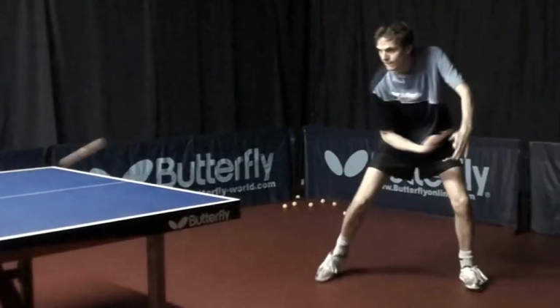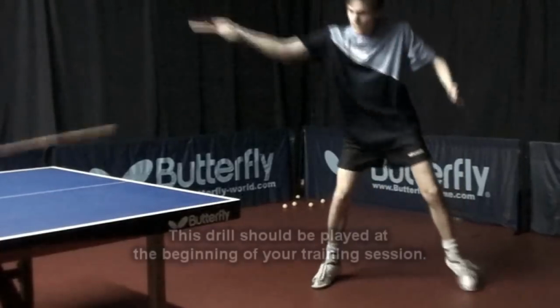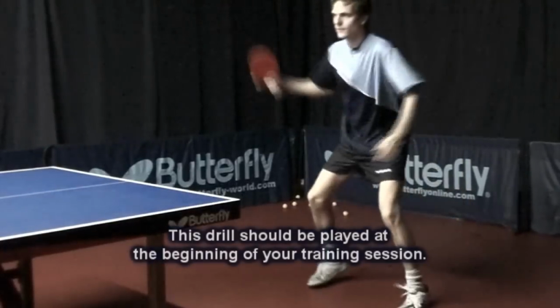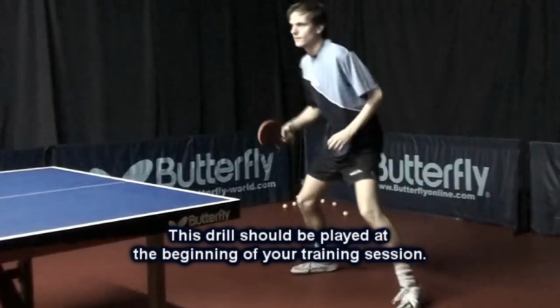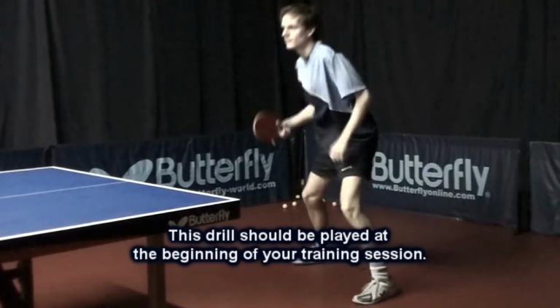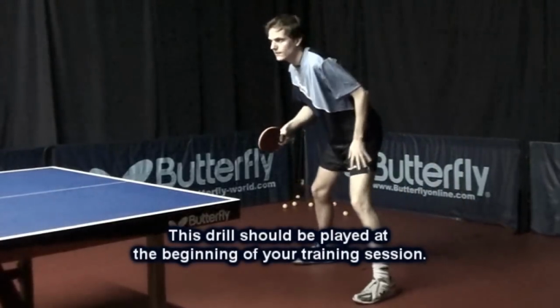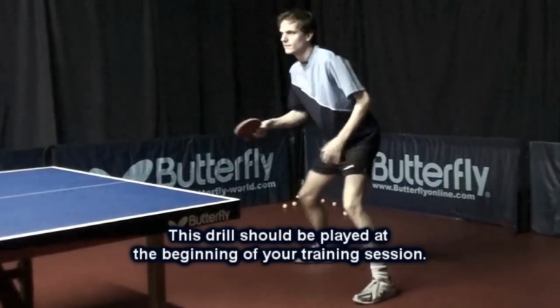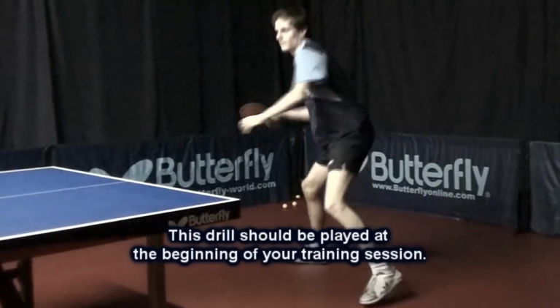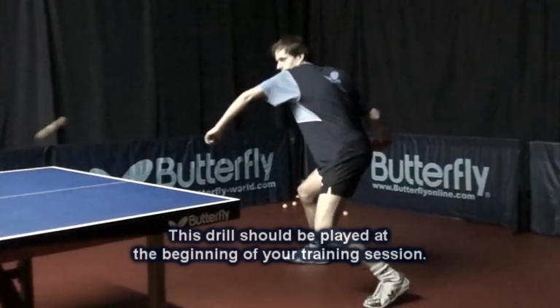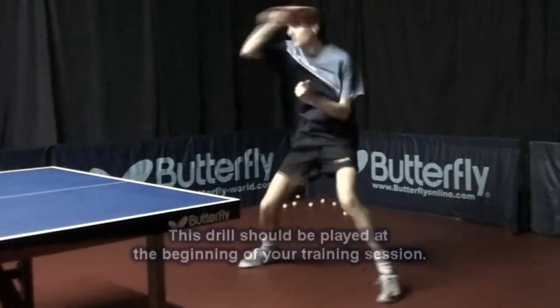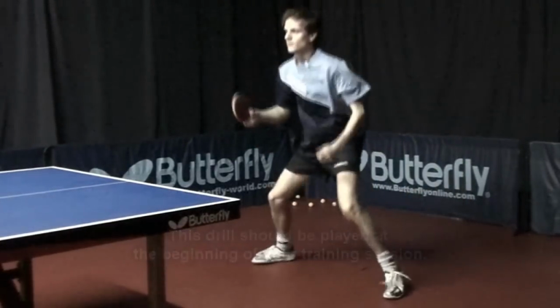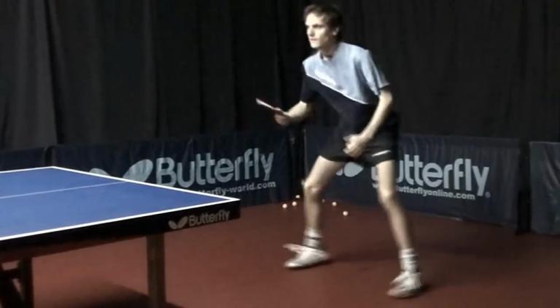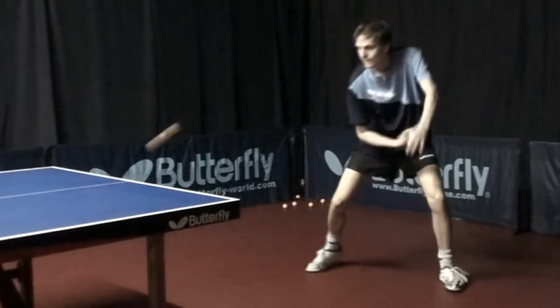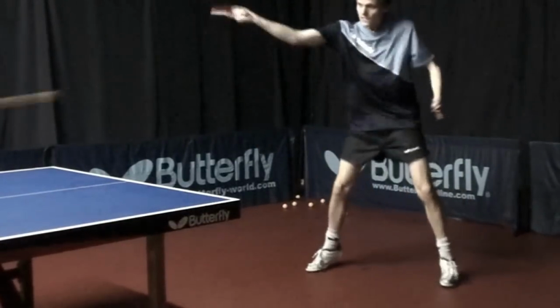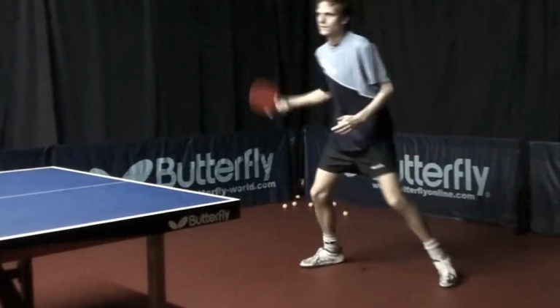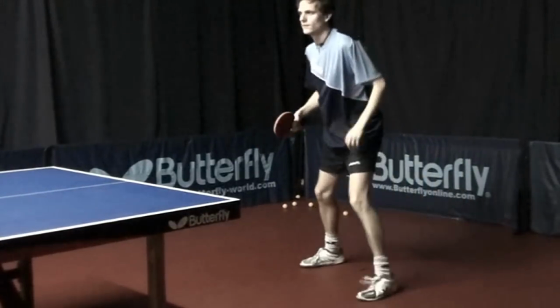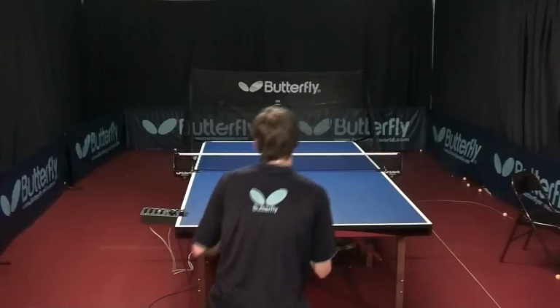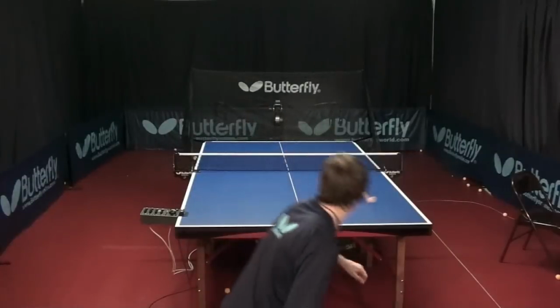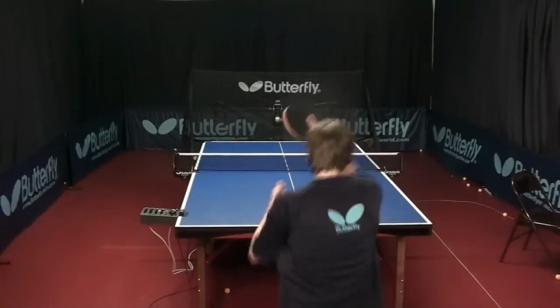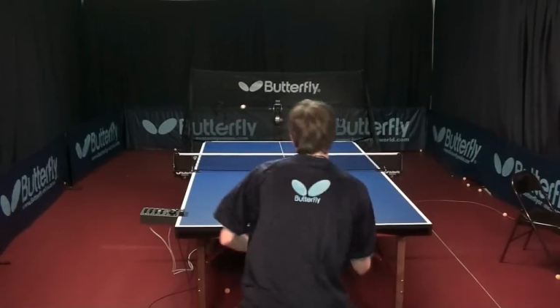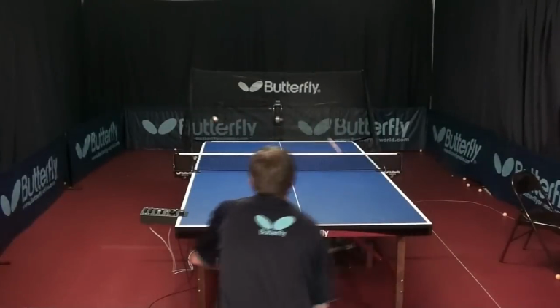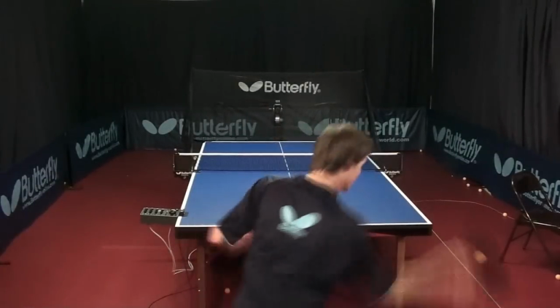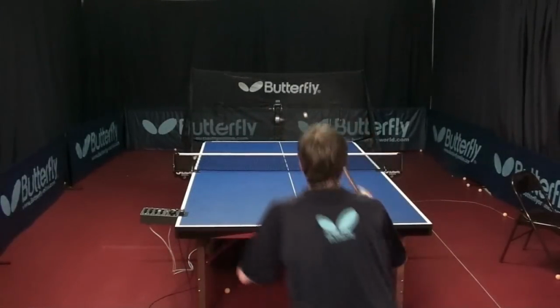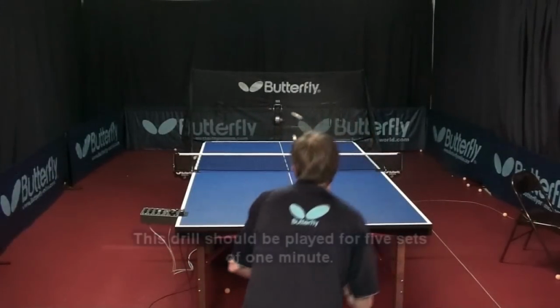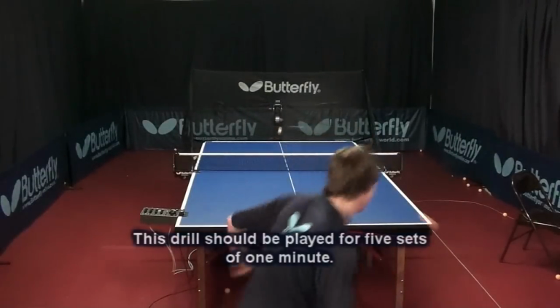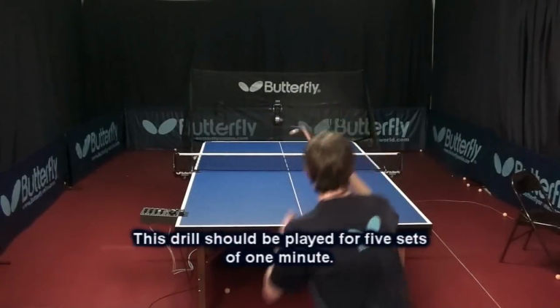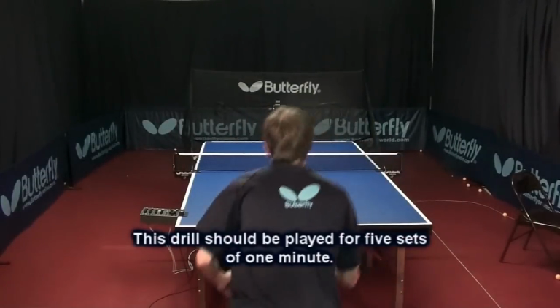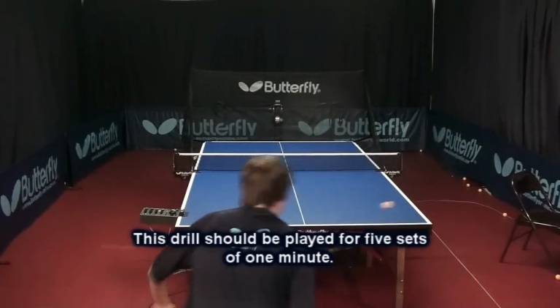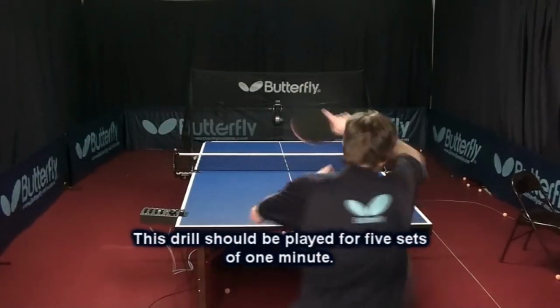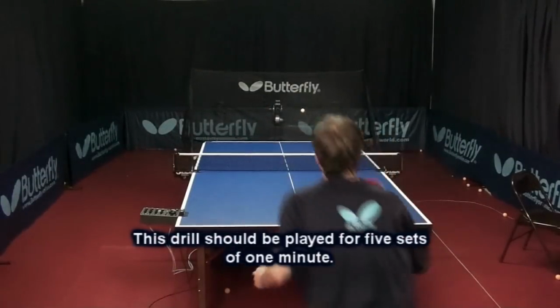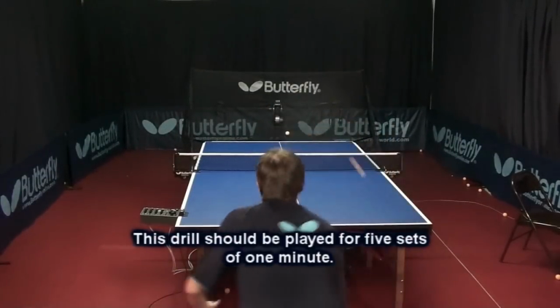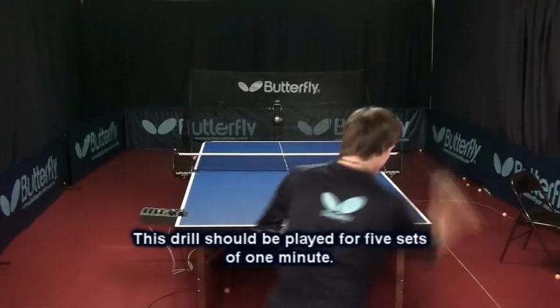Try to play this drill at the beginning of each training session. This drill should be played for 5 sets of 1 minute.